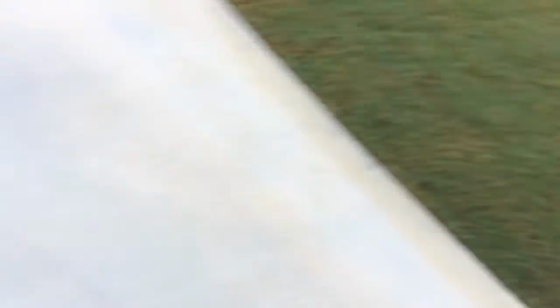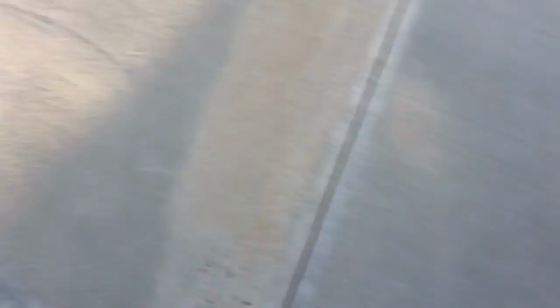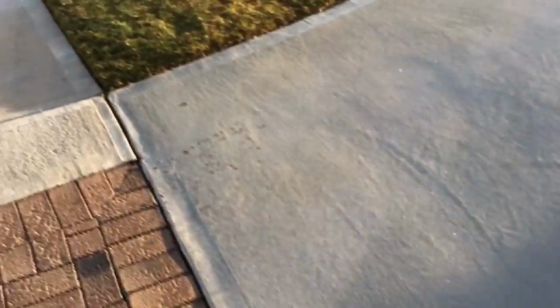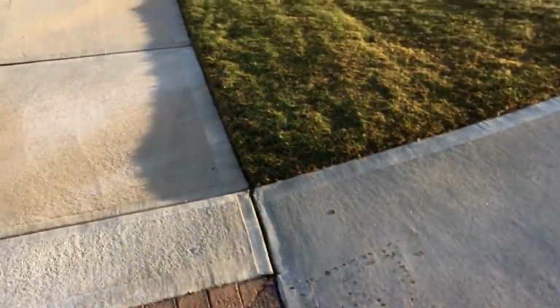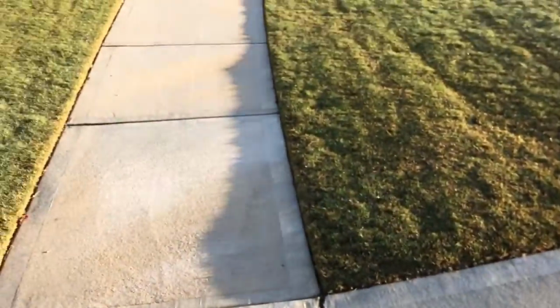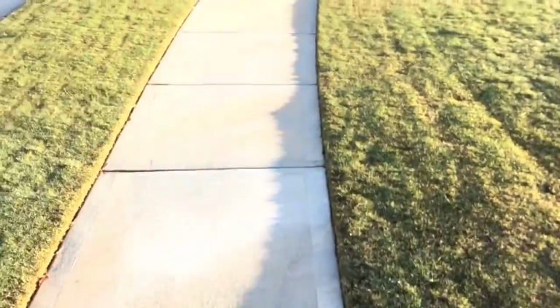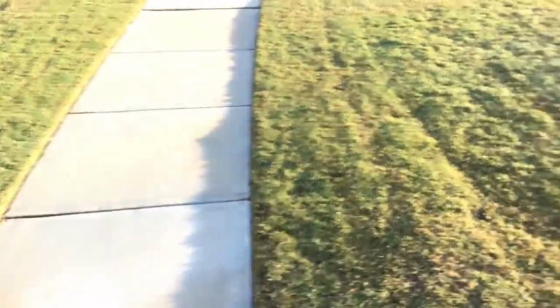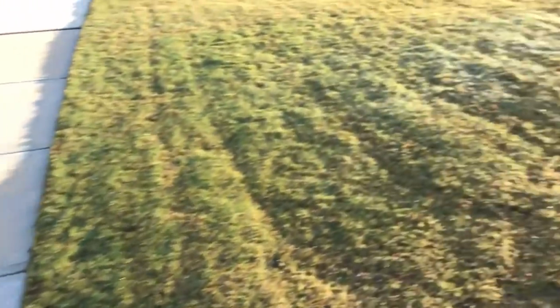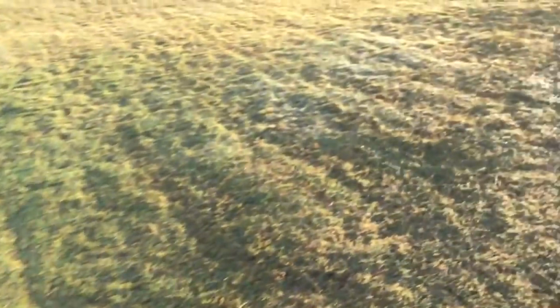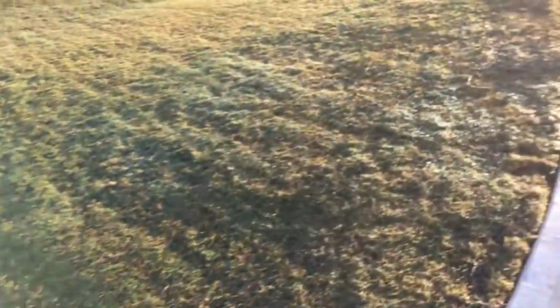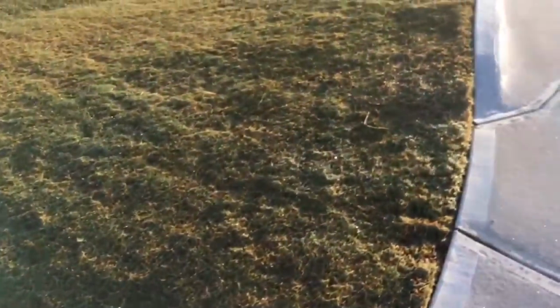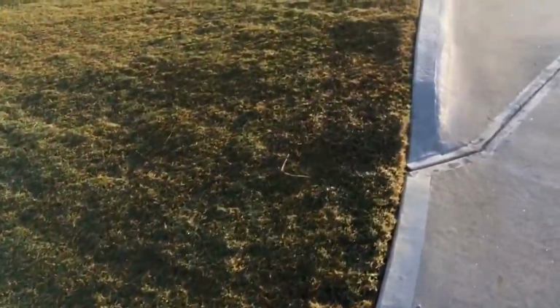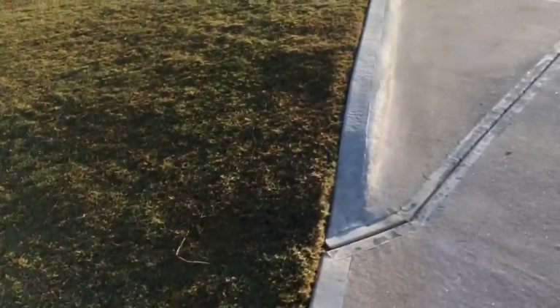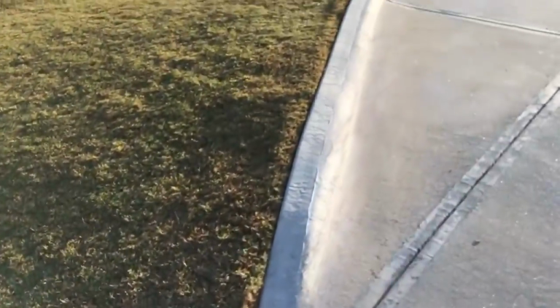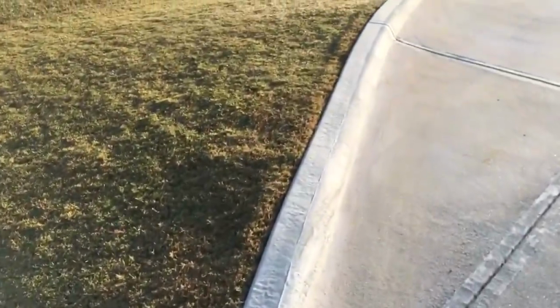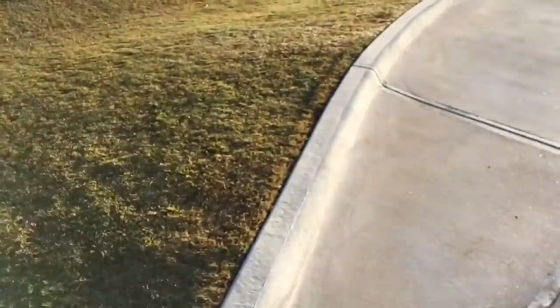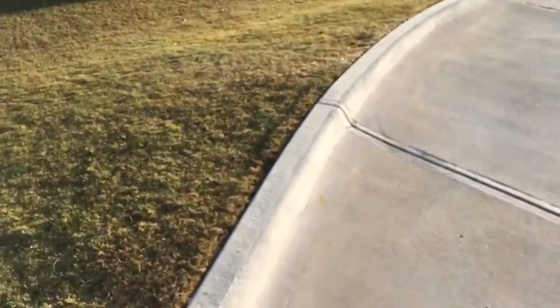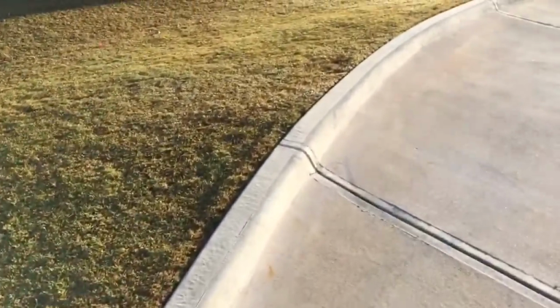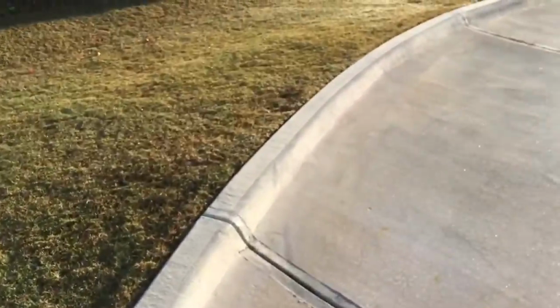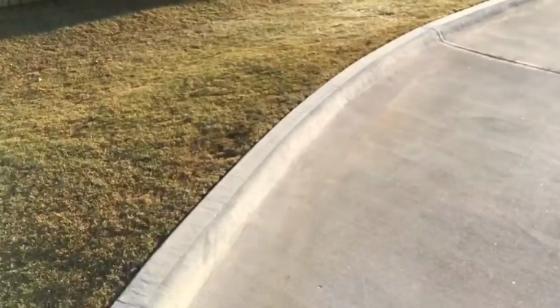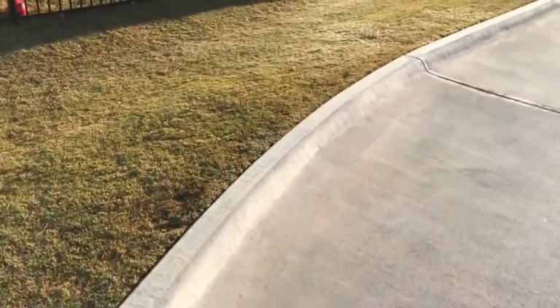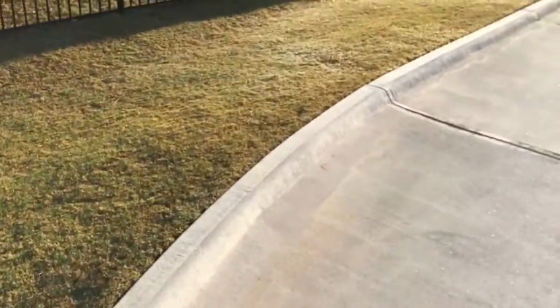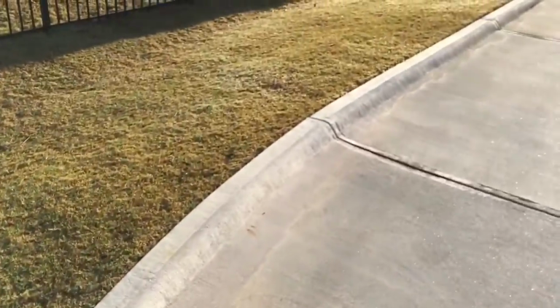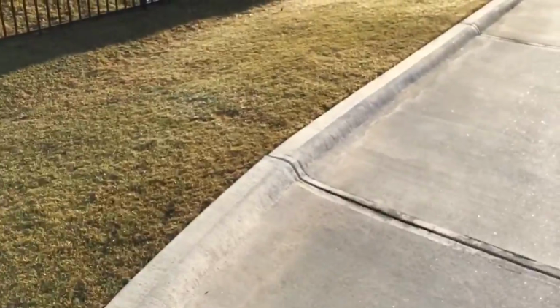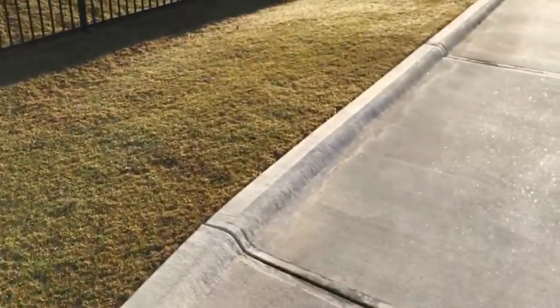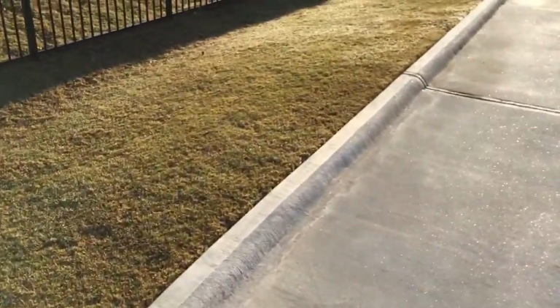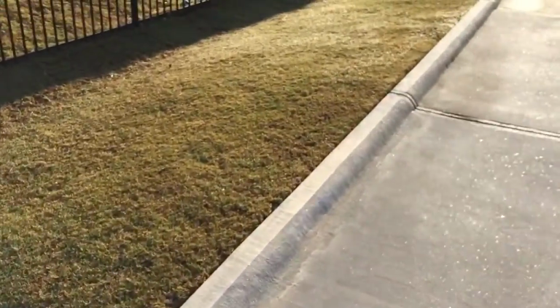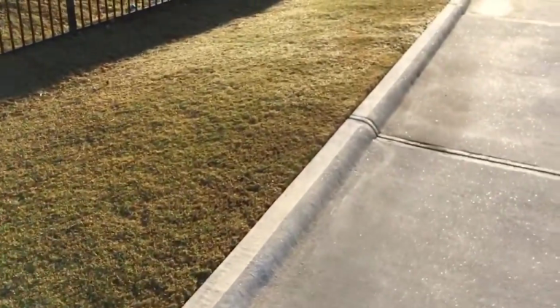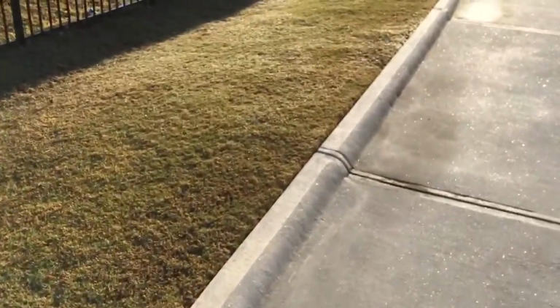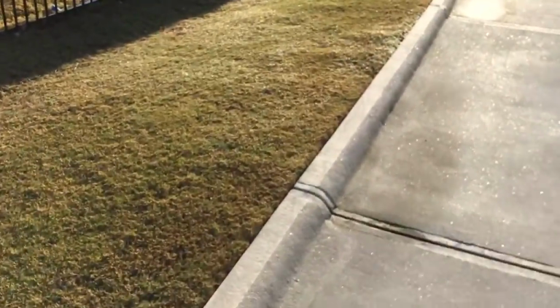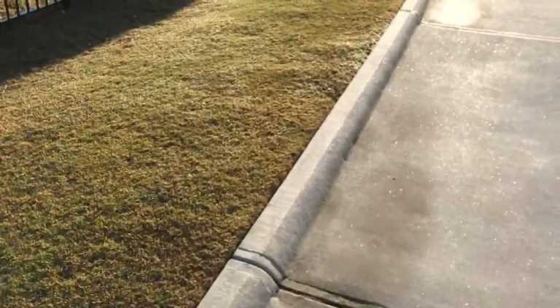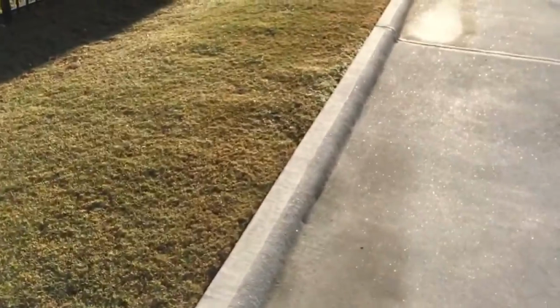Let me go ahead and give you guys a shot at the back. The sun's out, so the video might not come out as nice — it's pretty bright.